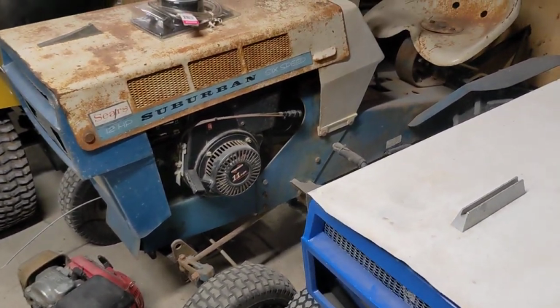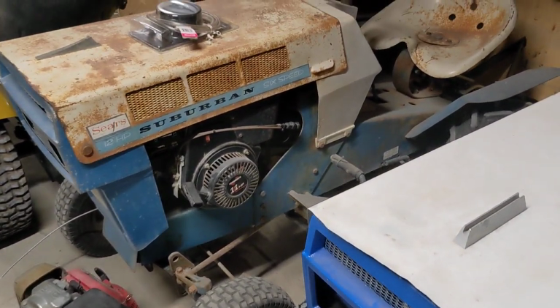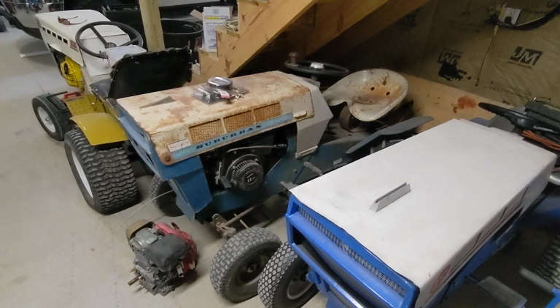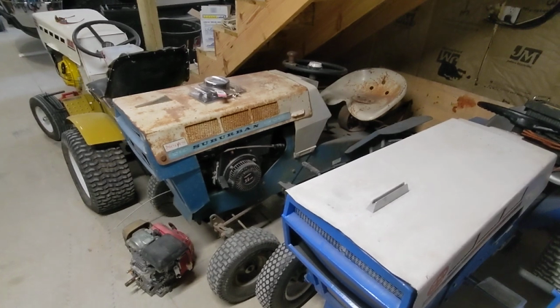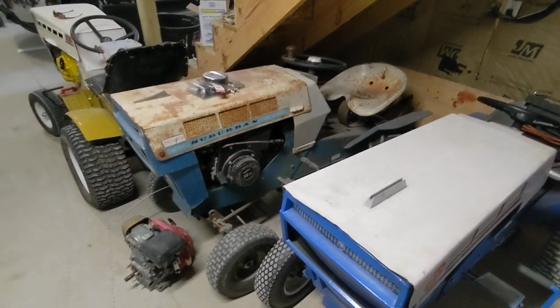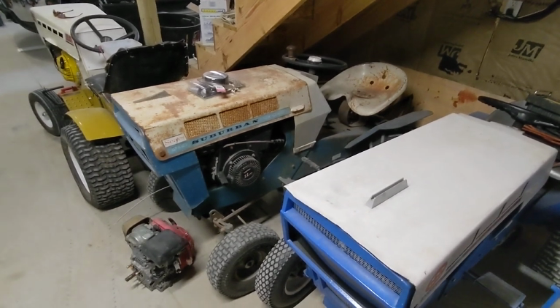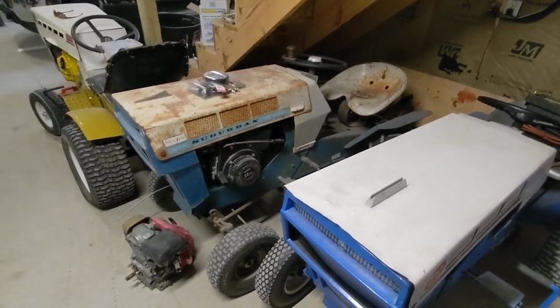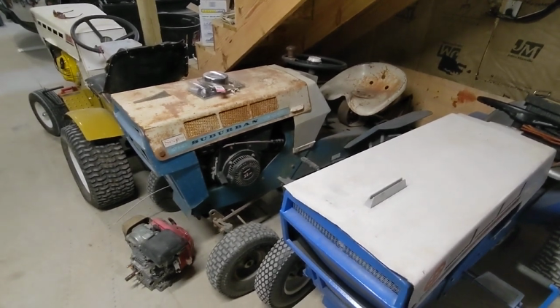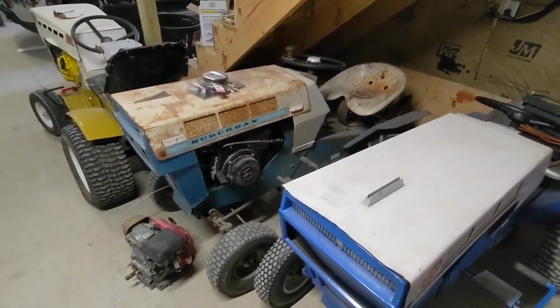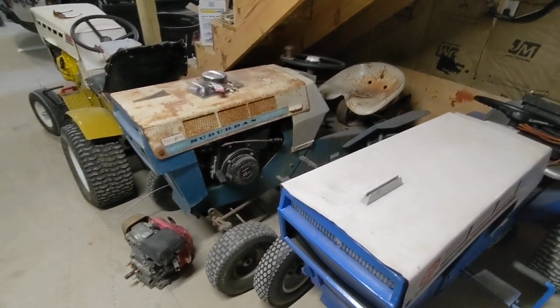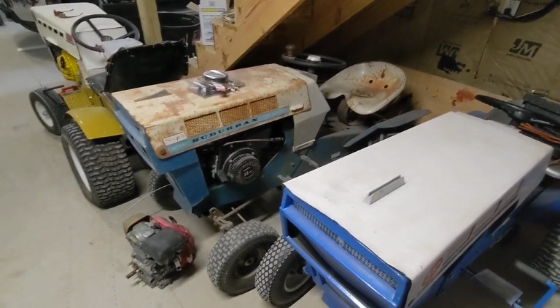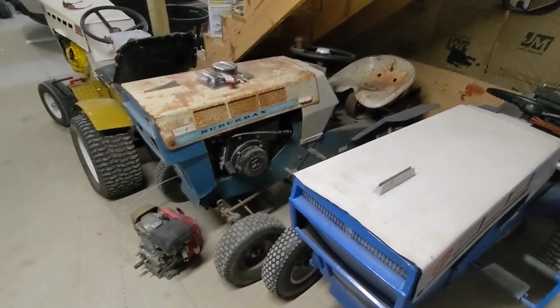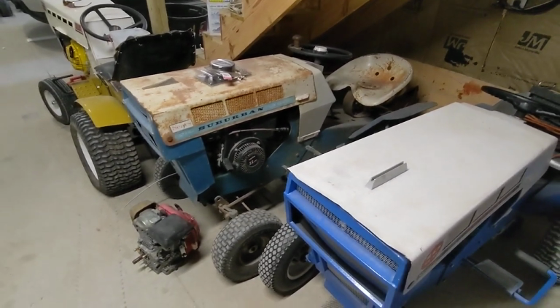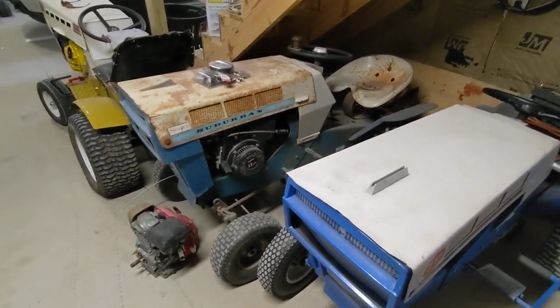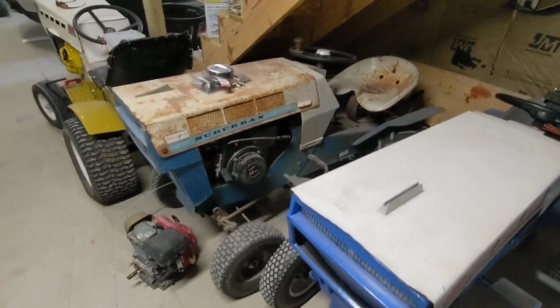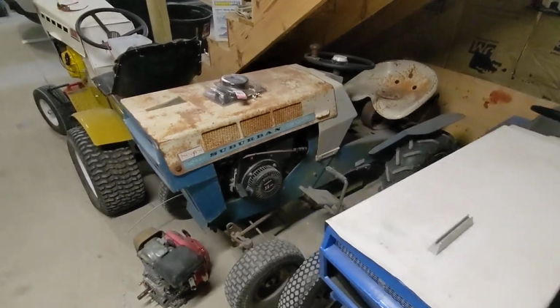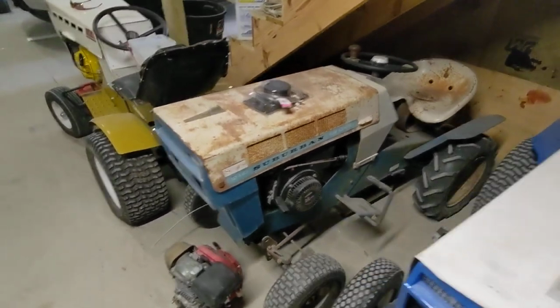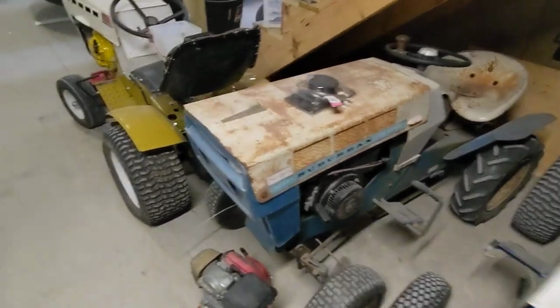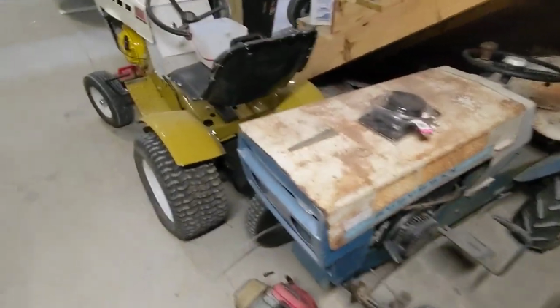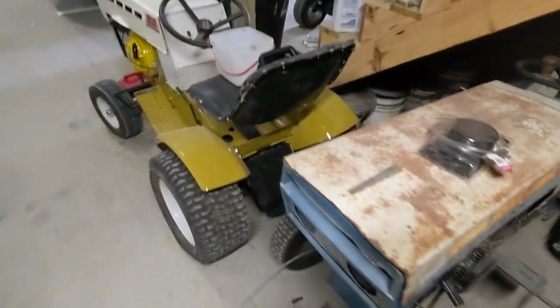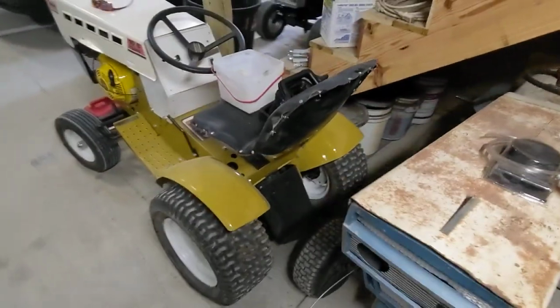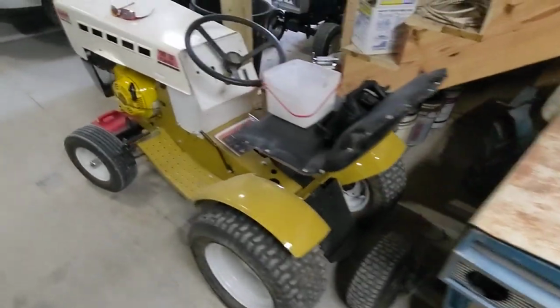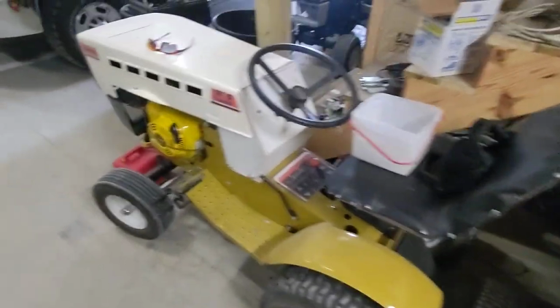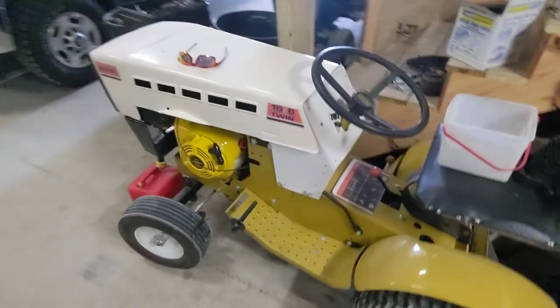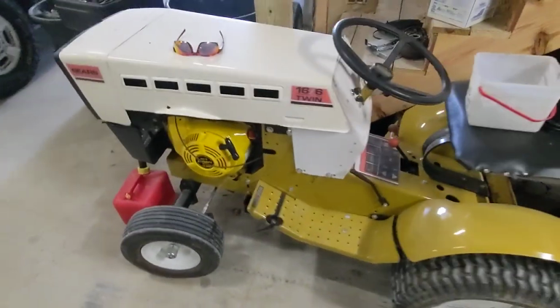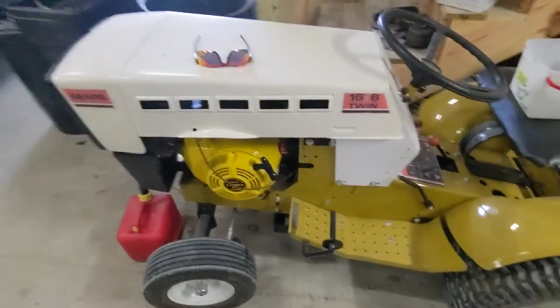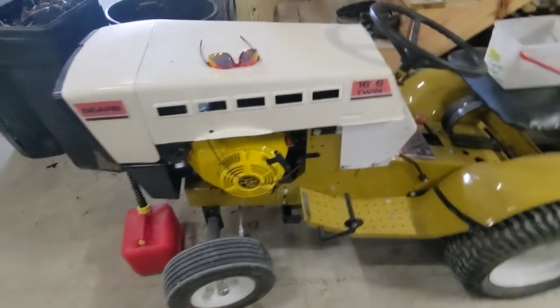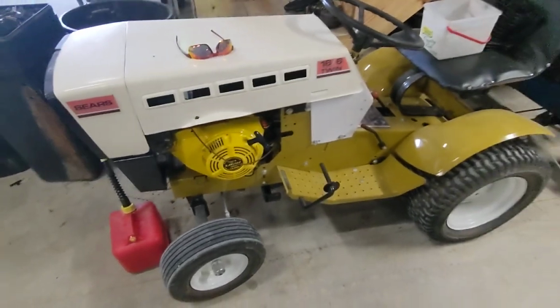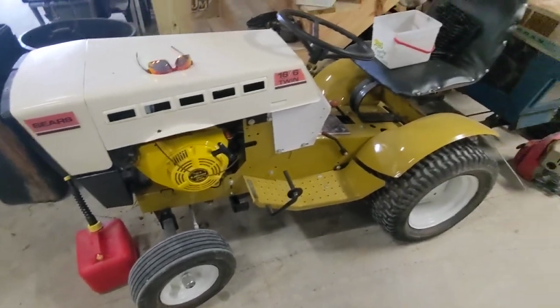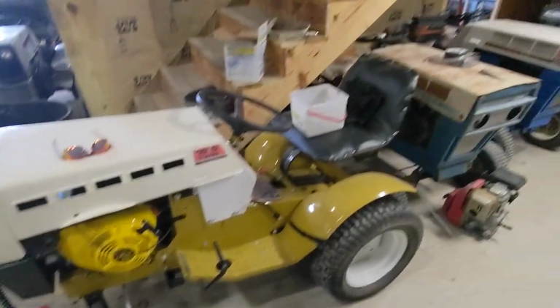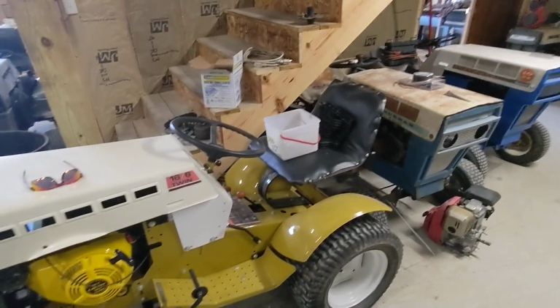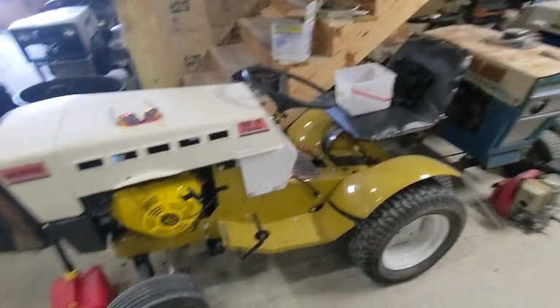I've got my '66 Suburban 12 with a Tecumseh 11 horse. This thing ran better before — recently it kind of runs bad. It's gotten to the point where I have to pour a little bit of gas in the carburetor before I run it, but once I do that it typically fires right up.